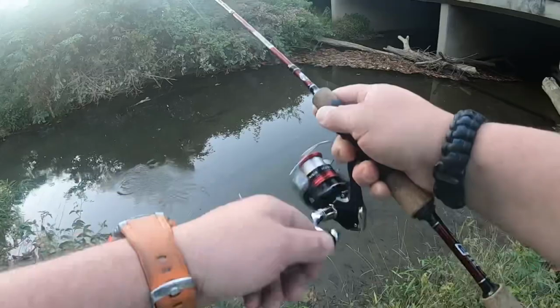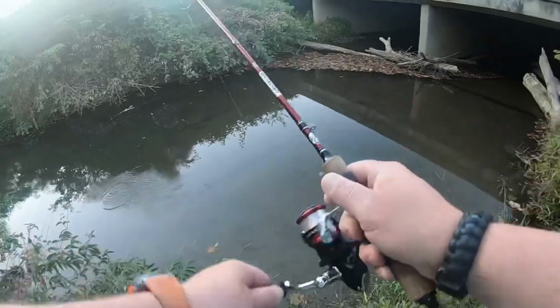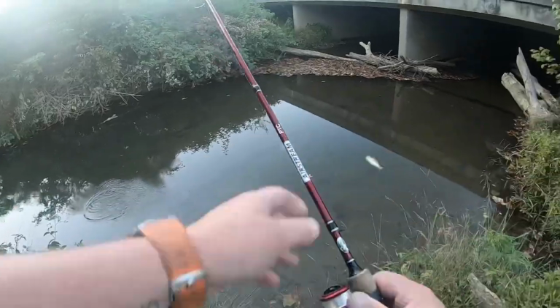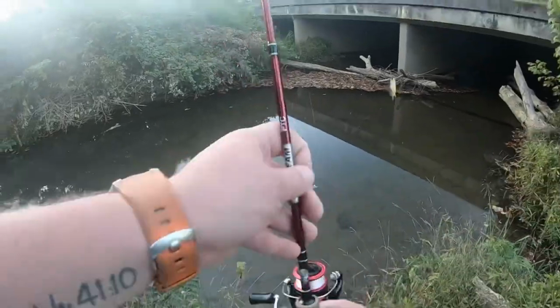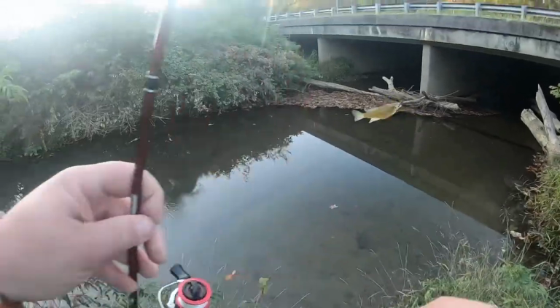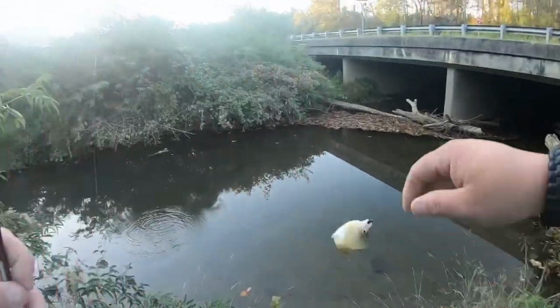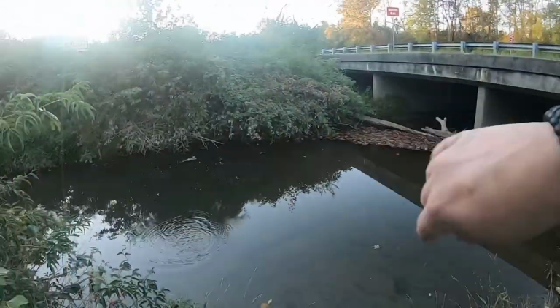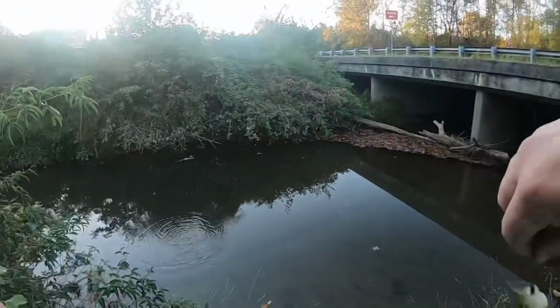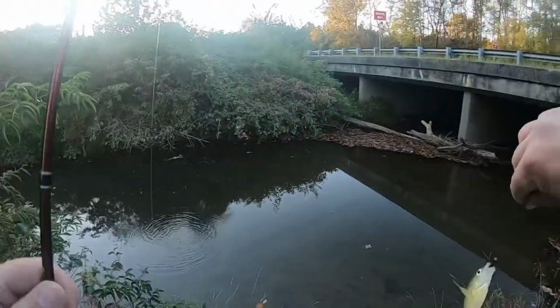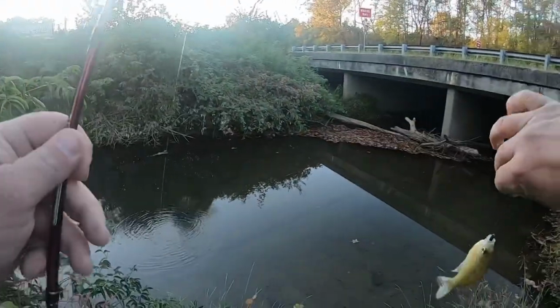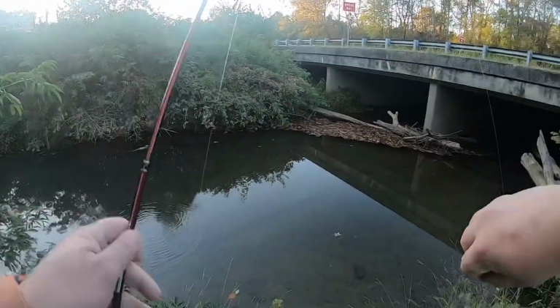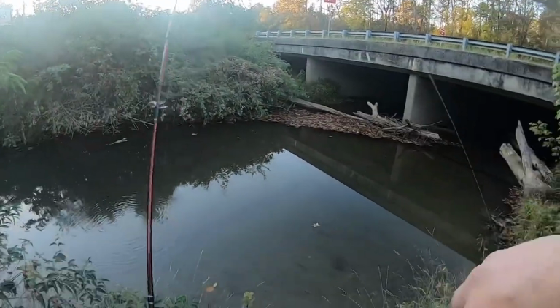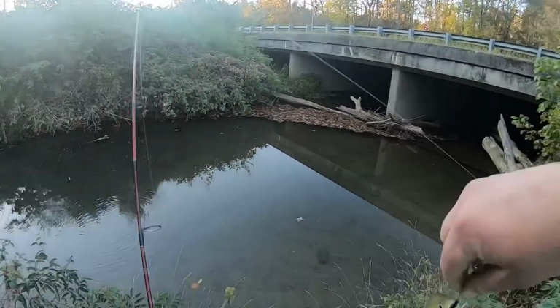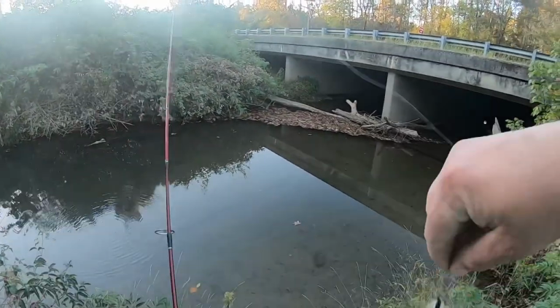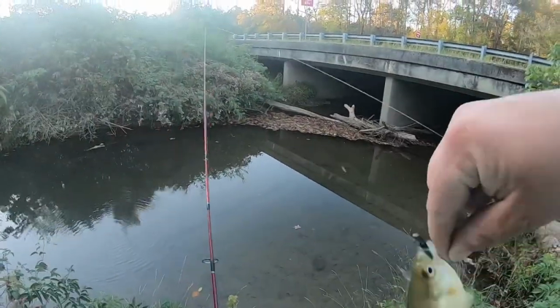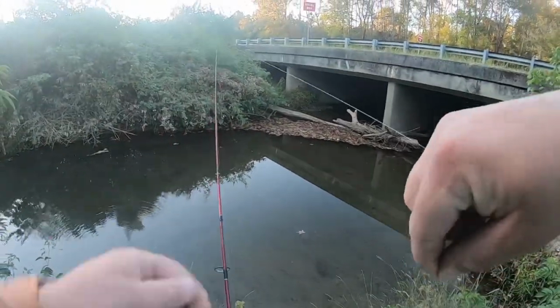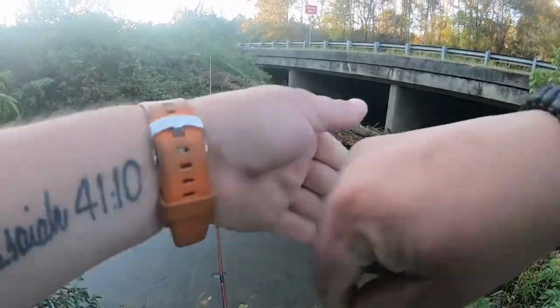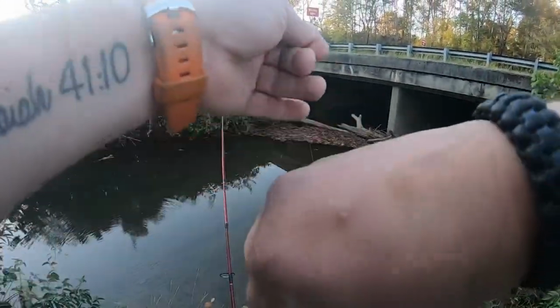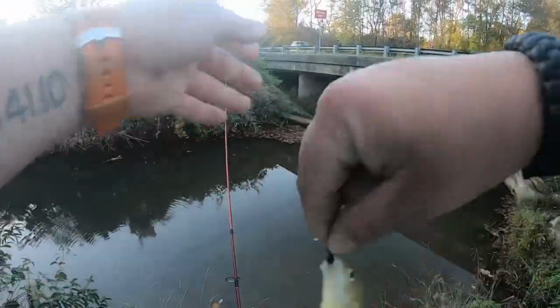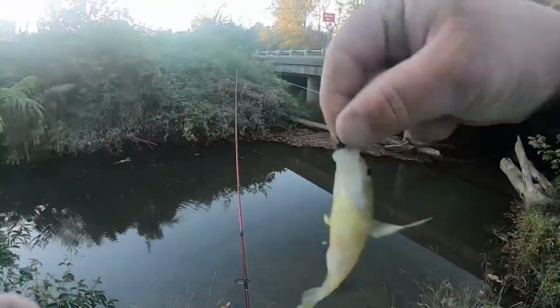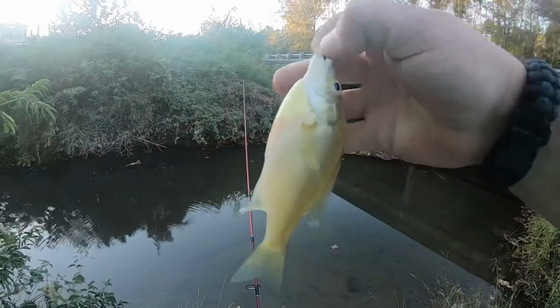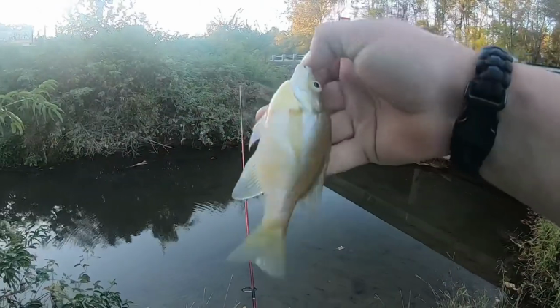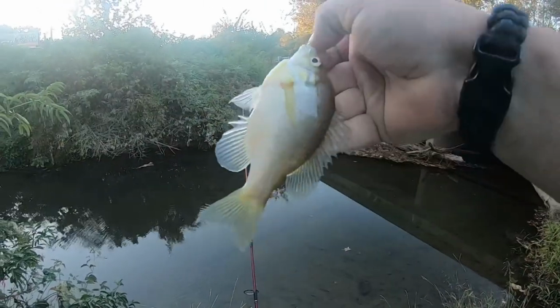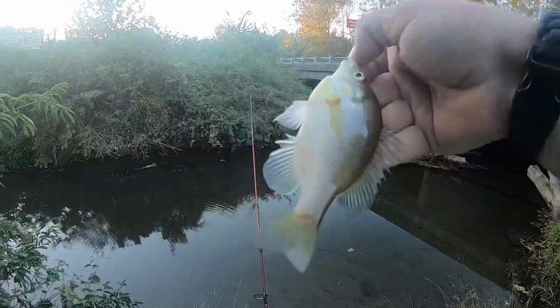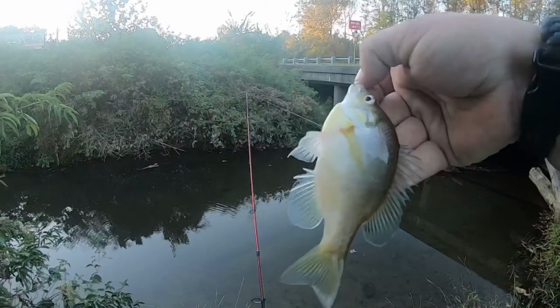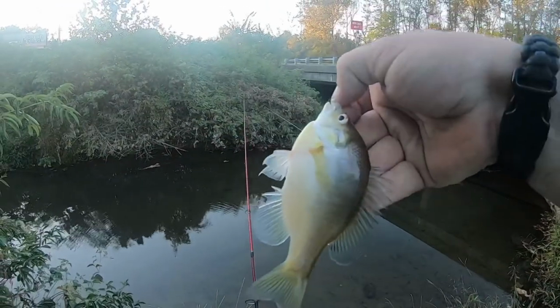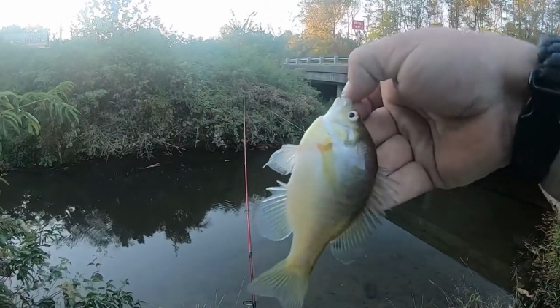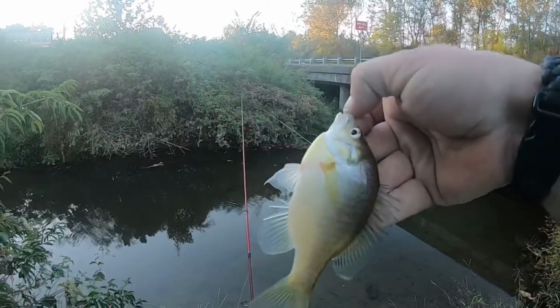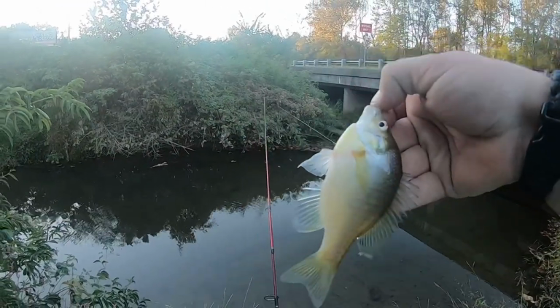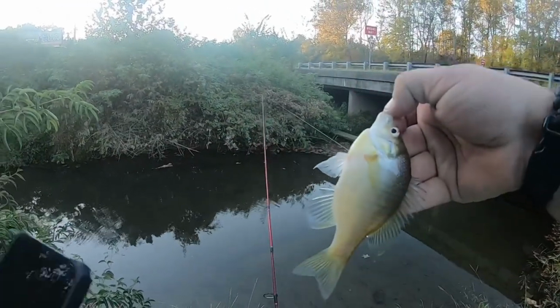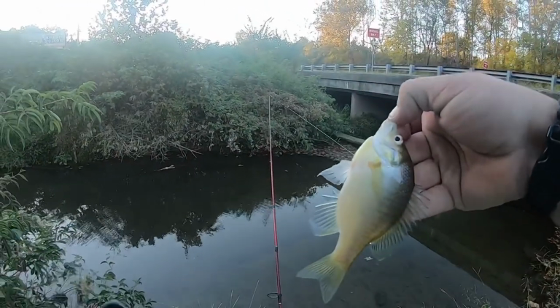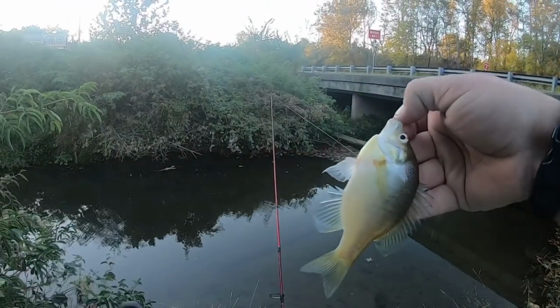What do we got? Bluegill. So there is fish in this creek.